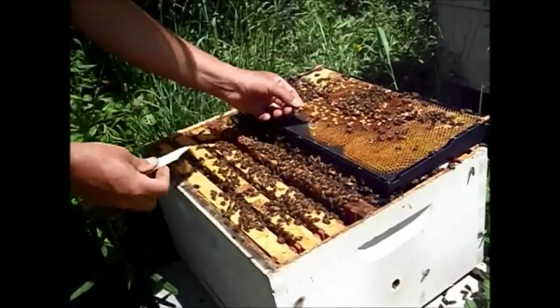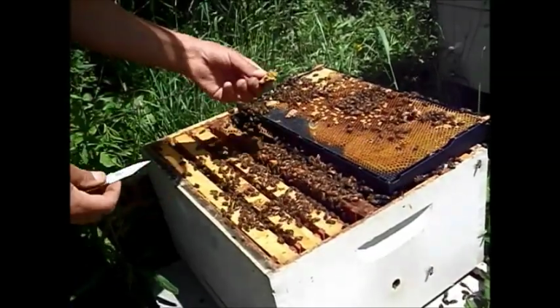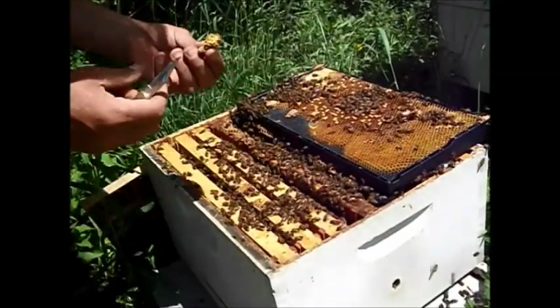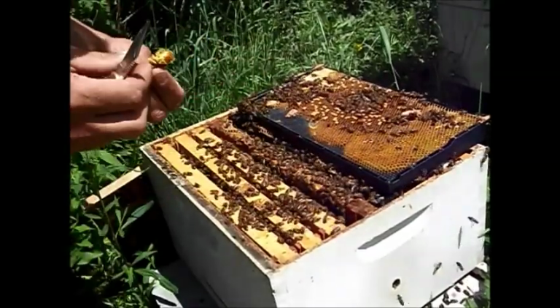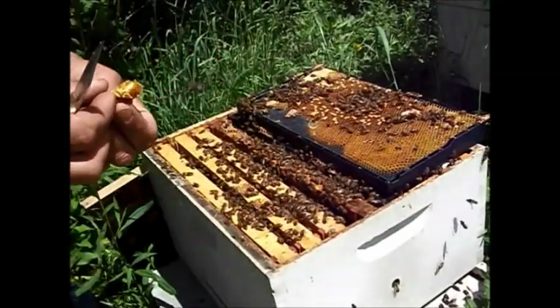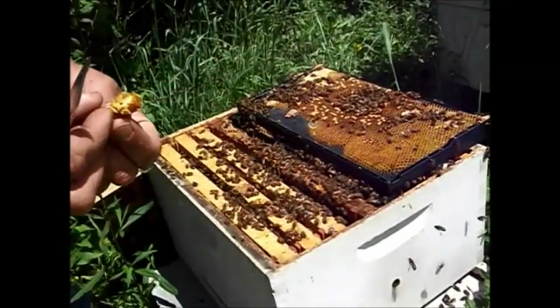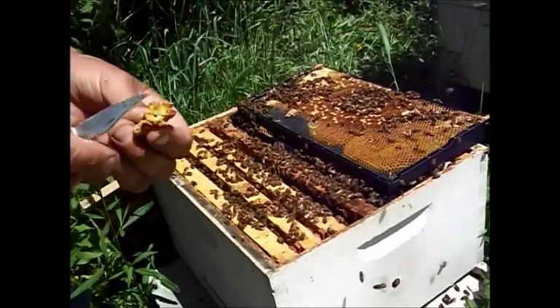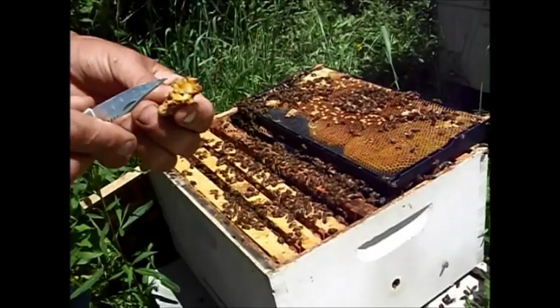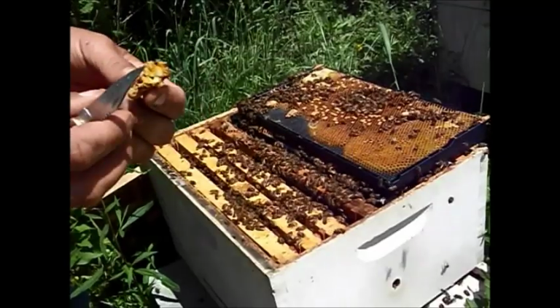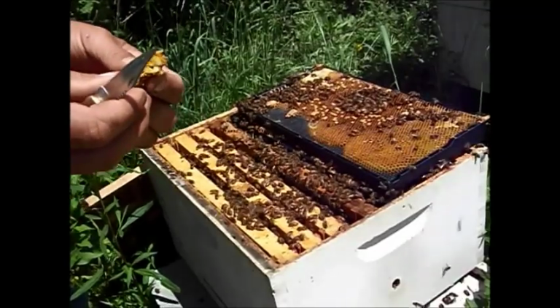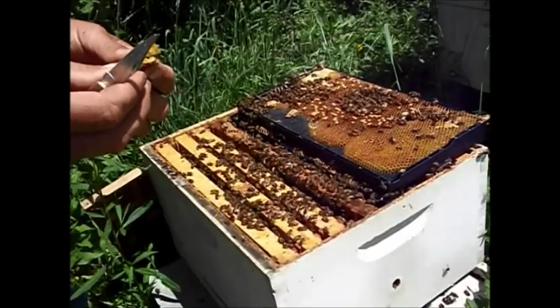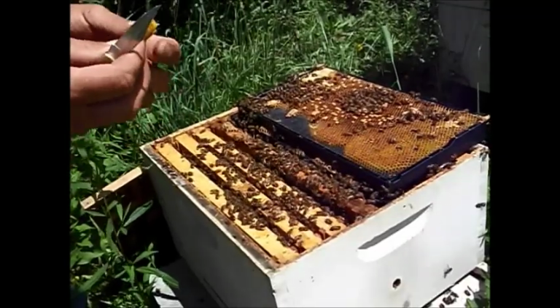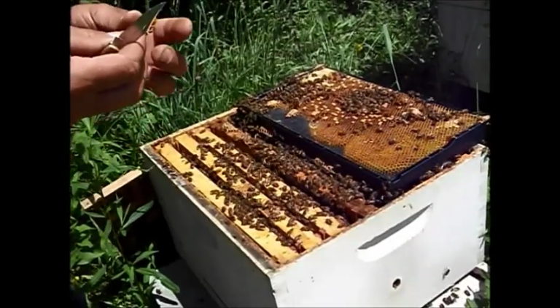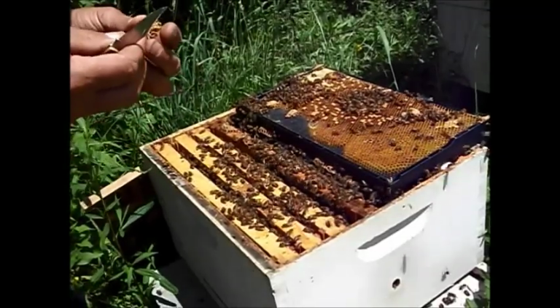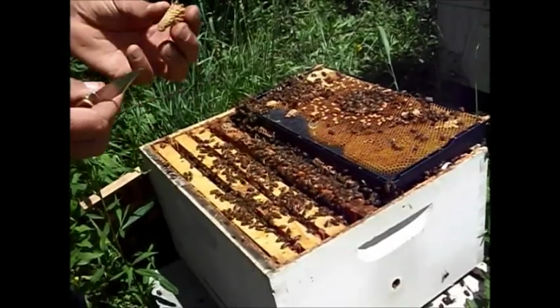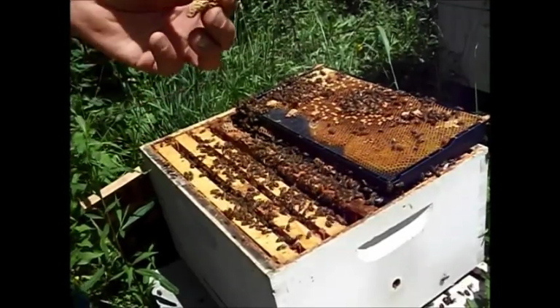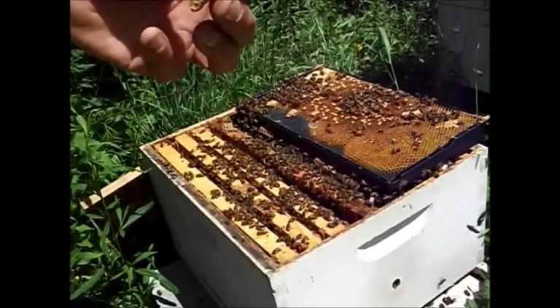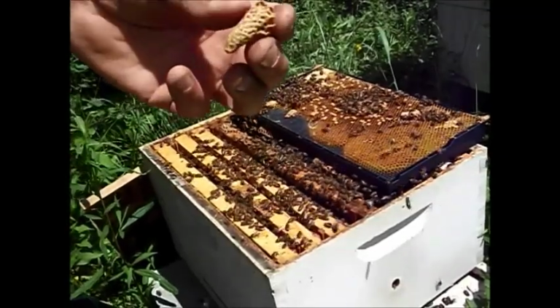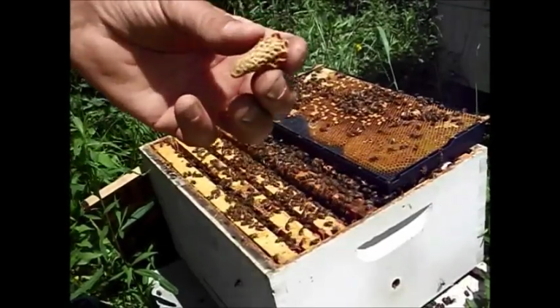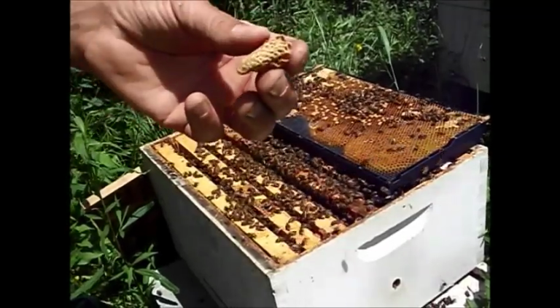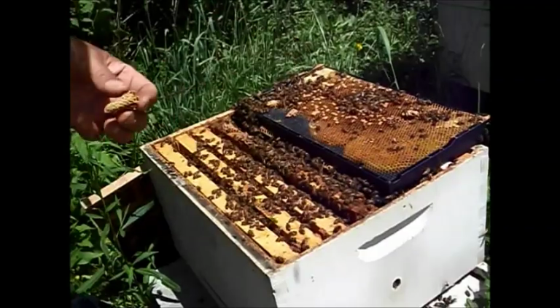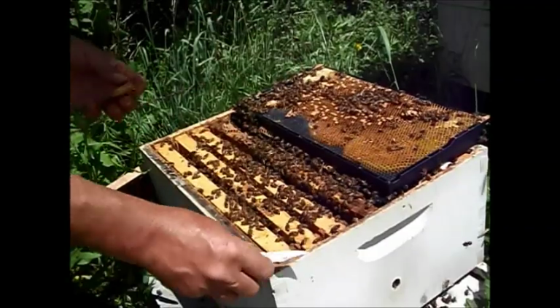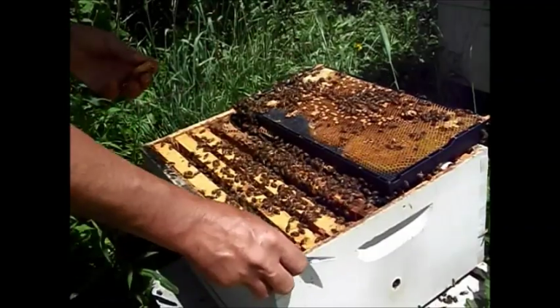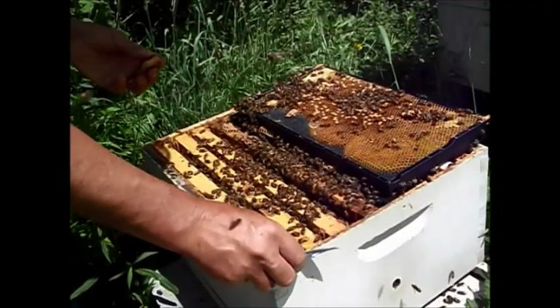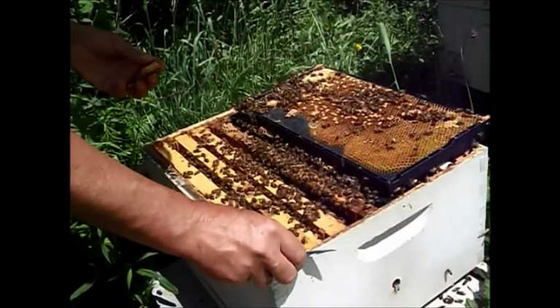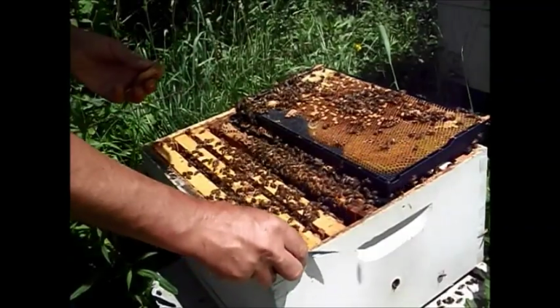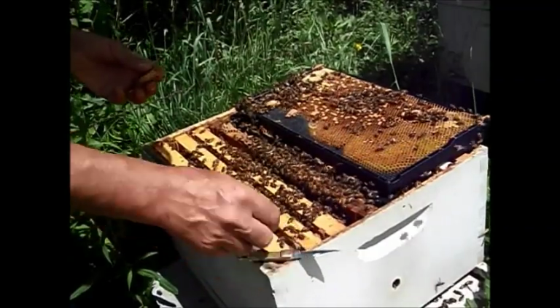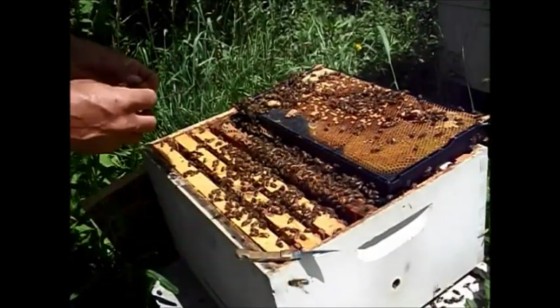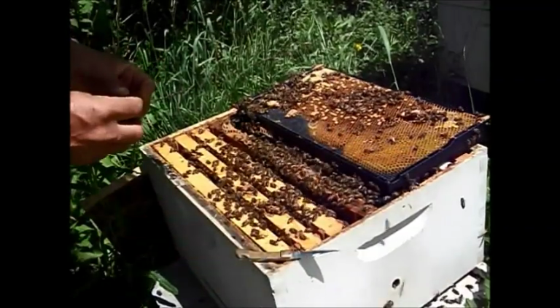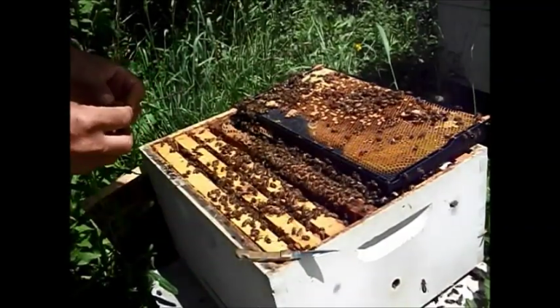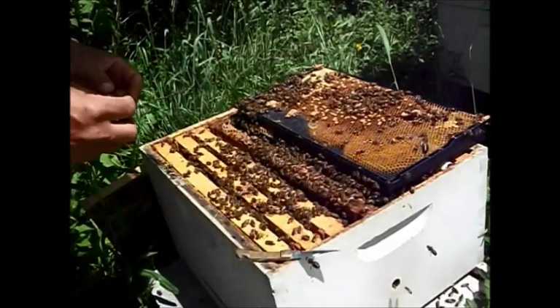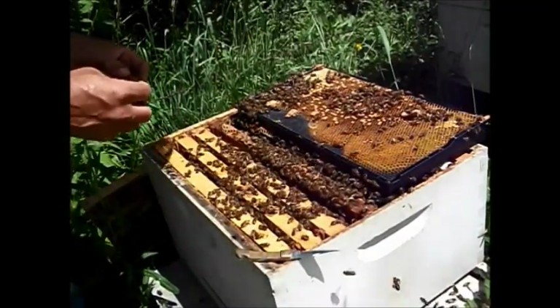Scraping it right off the plastic. It looks like I got it pretty good. It's a pretty good sized queen cell.